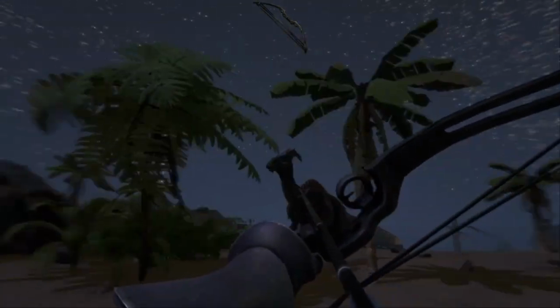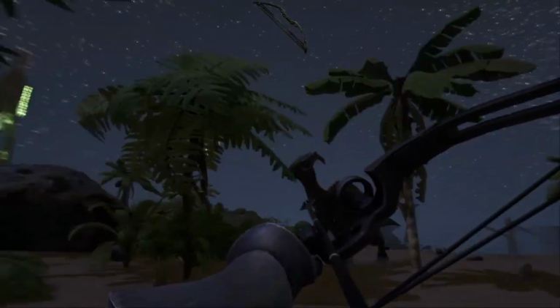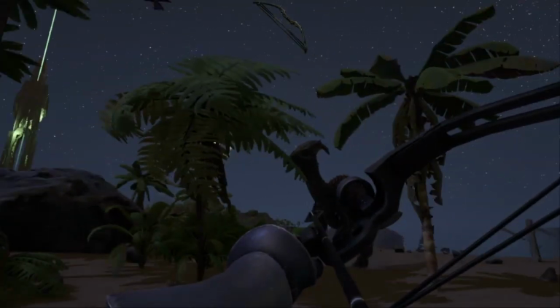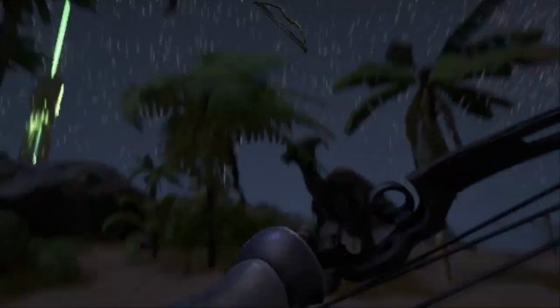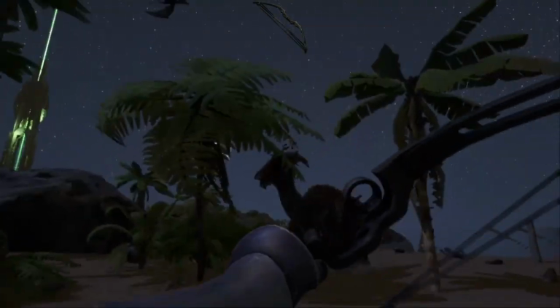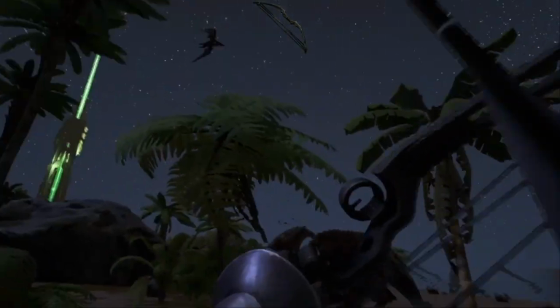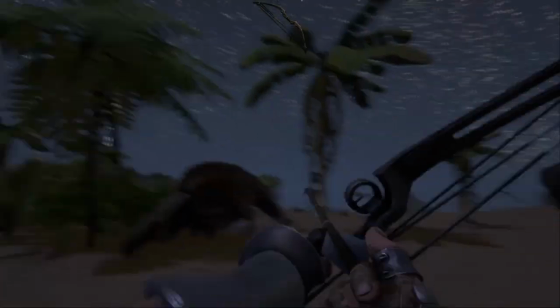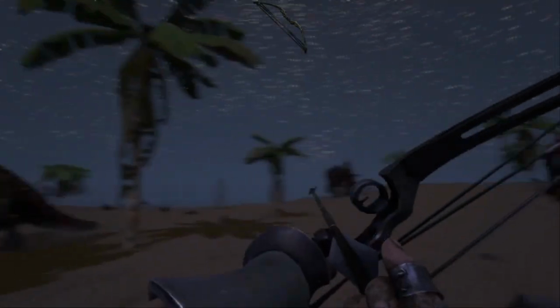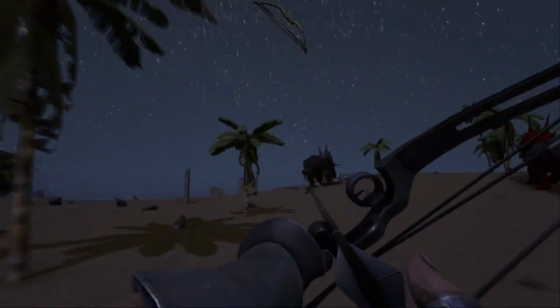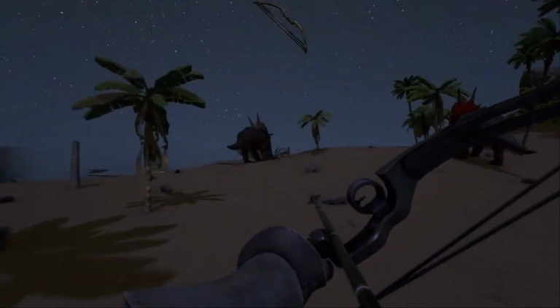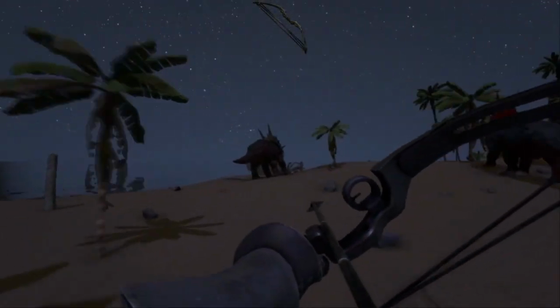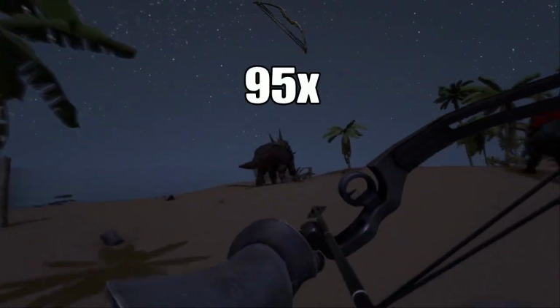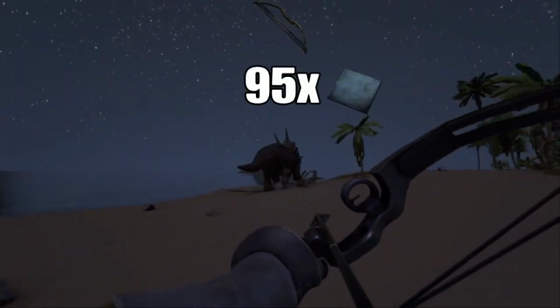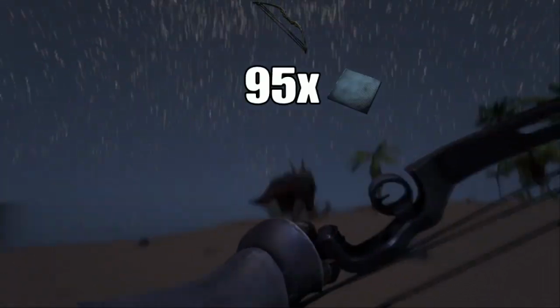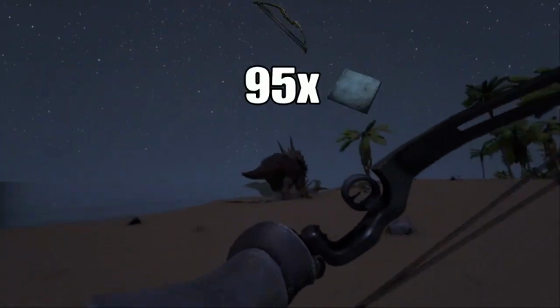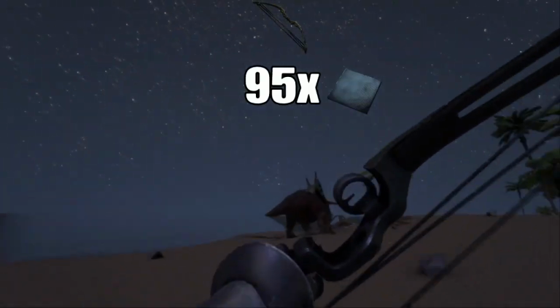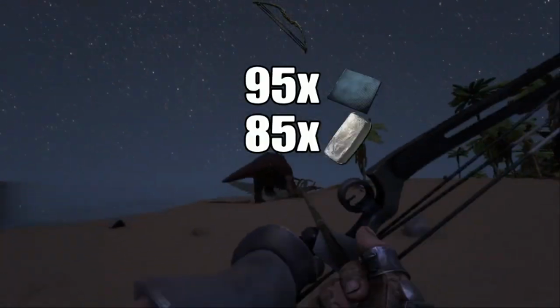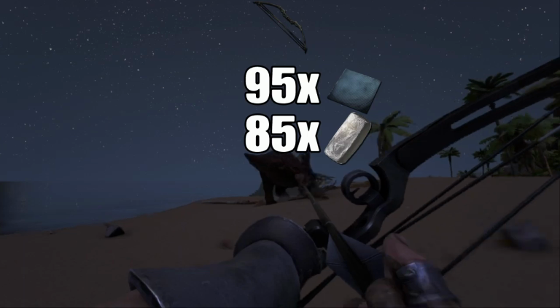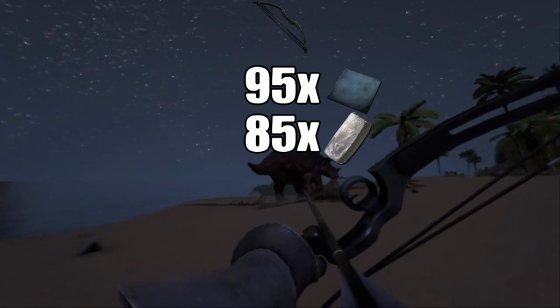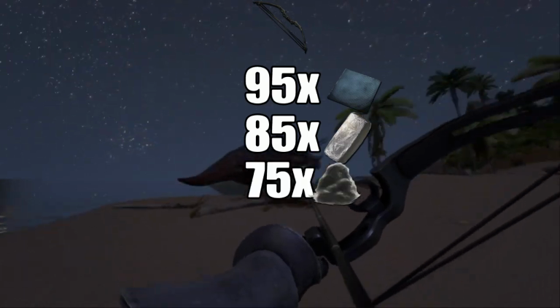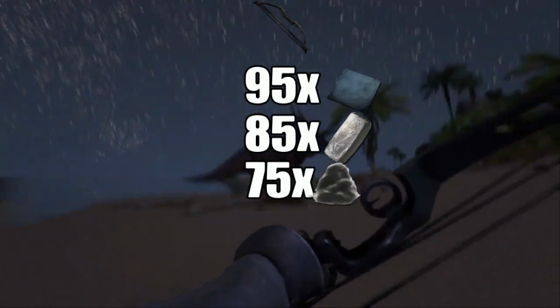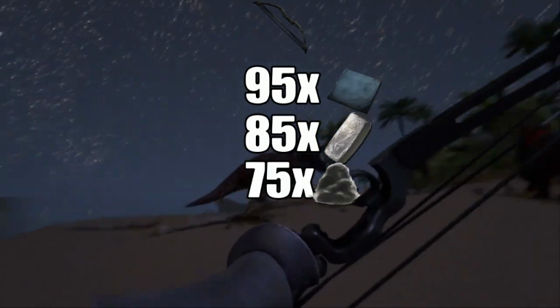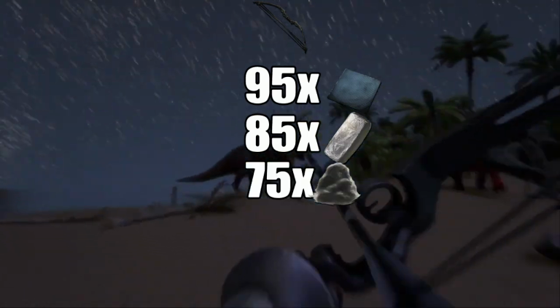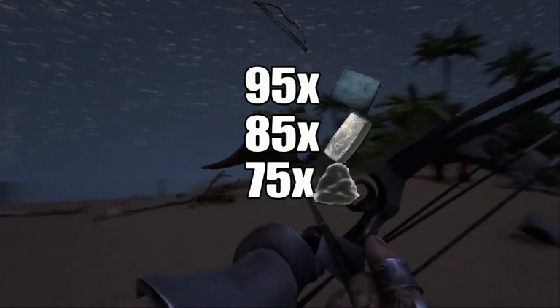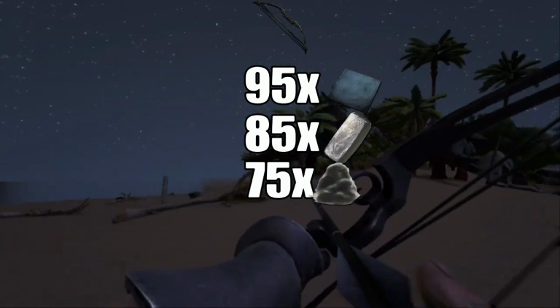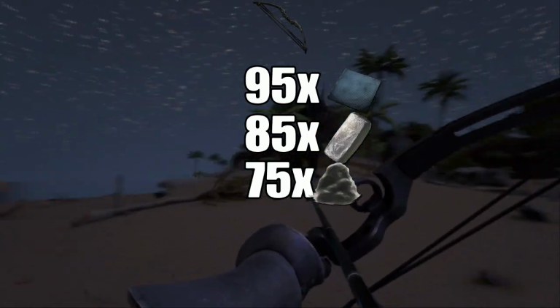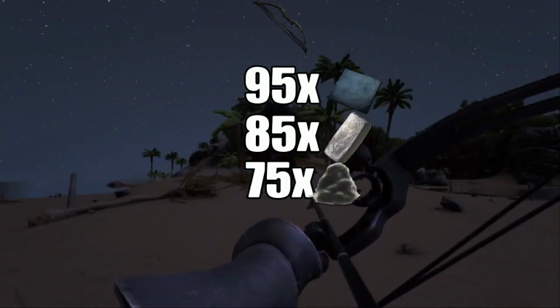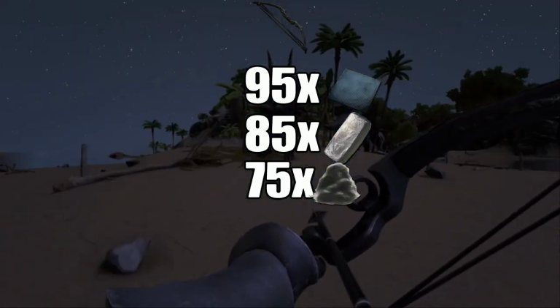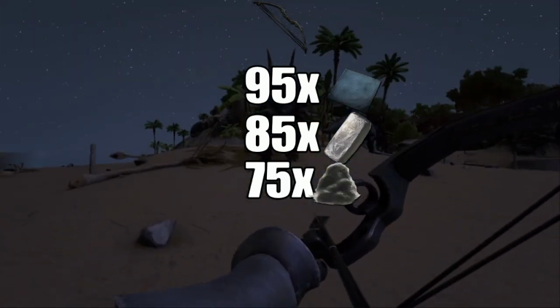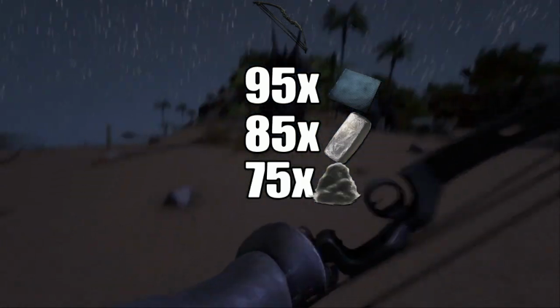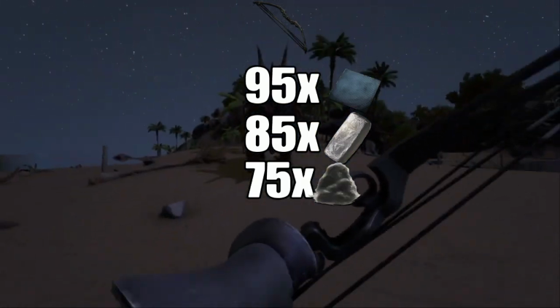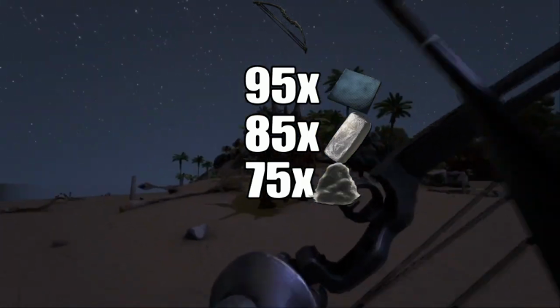The compound bow is crafted using 95 polymer, 85 metal, and 75 cementing paste. As far as weapons go, this is on the costly side.